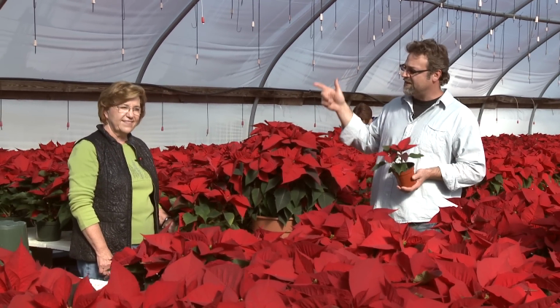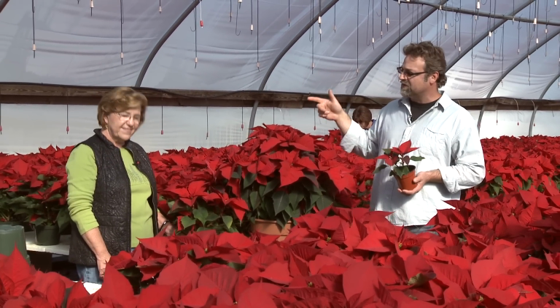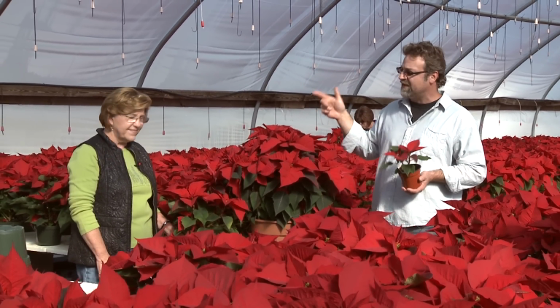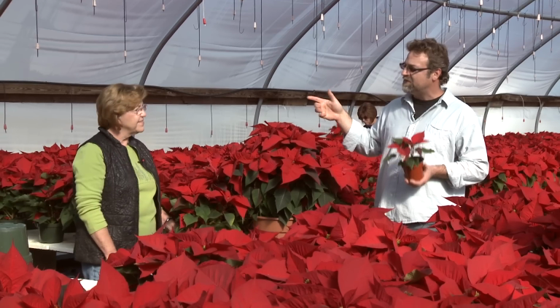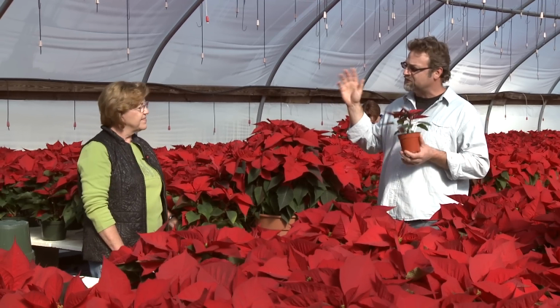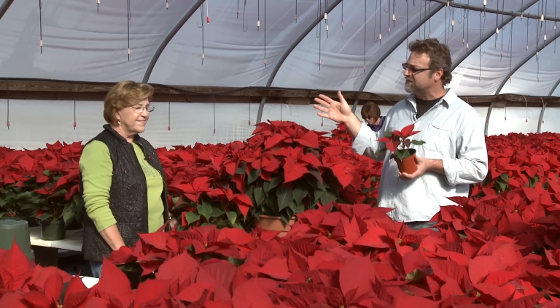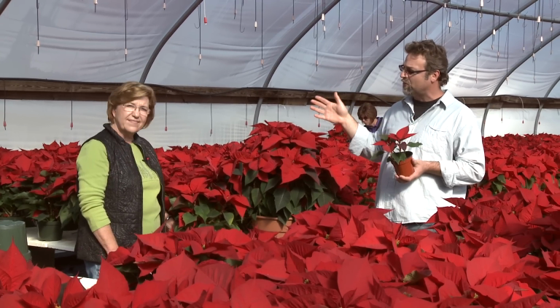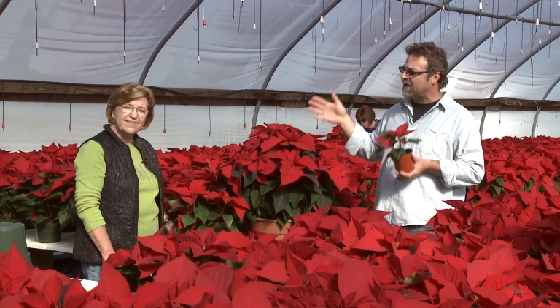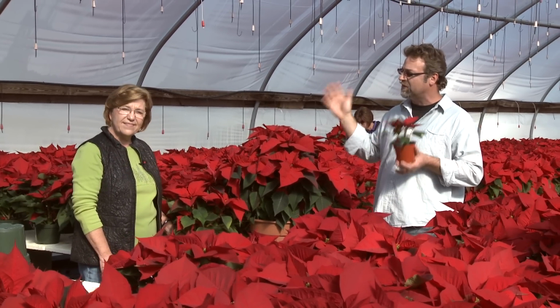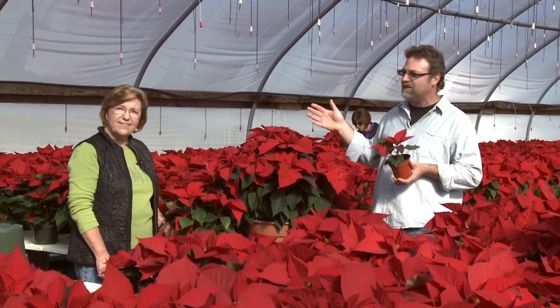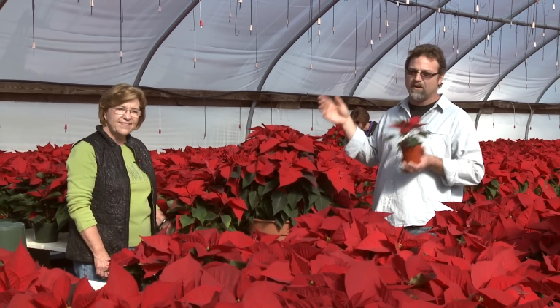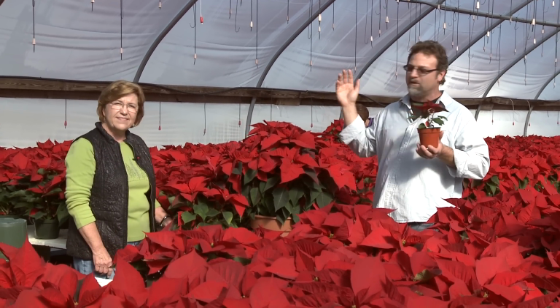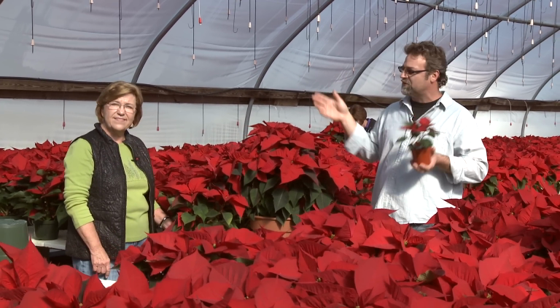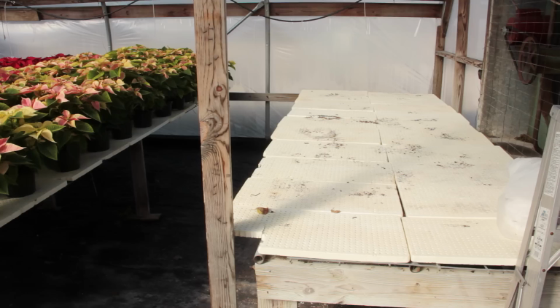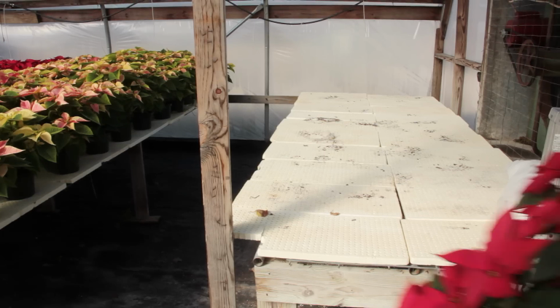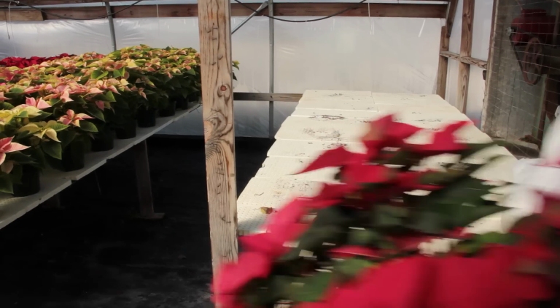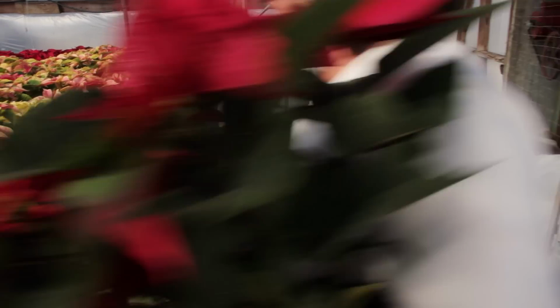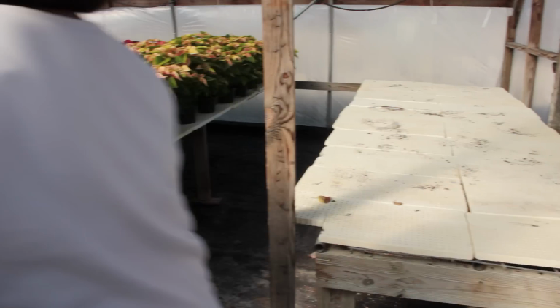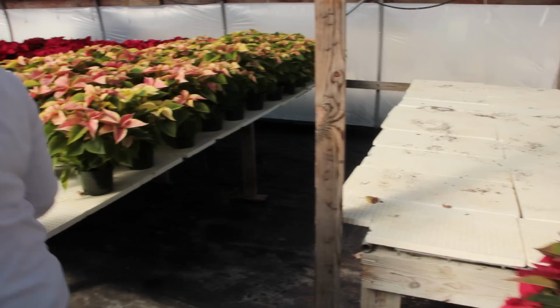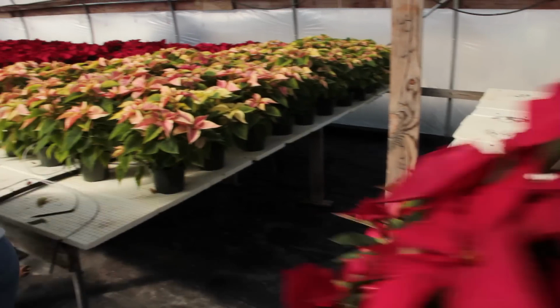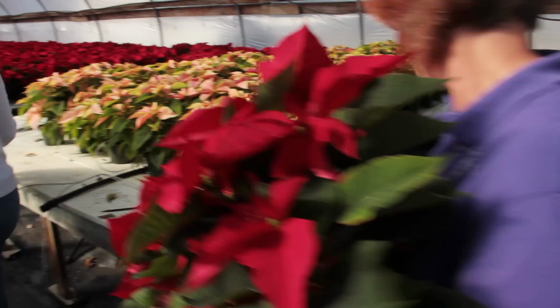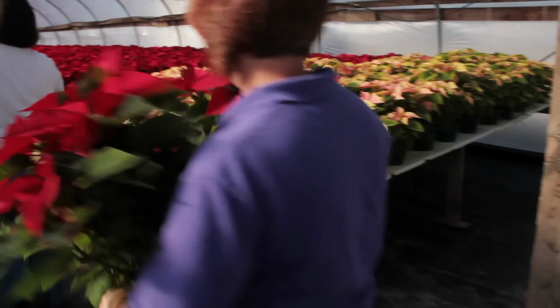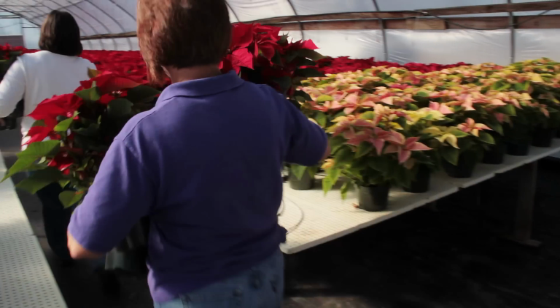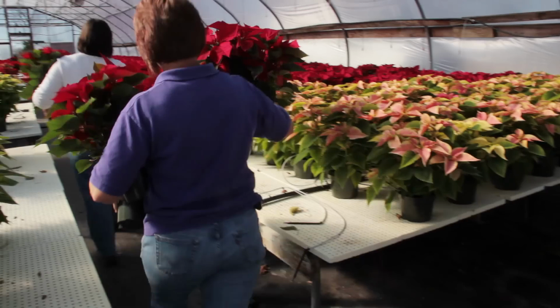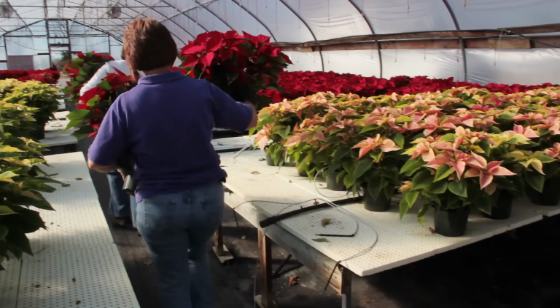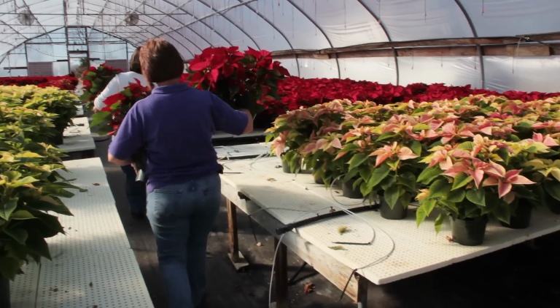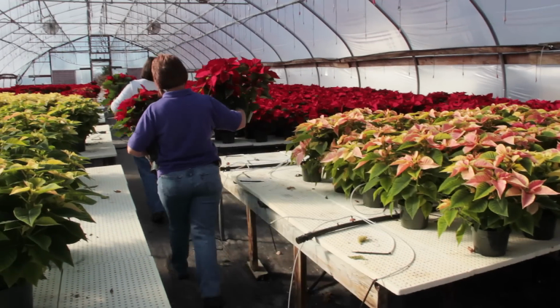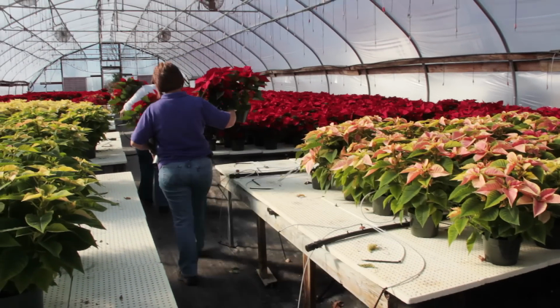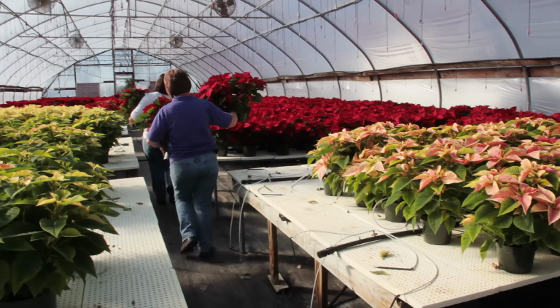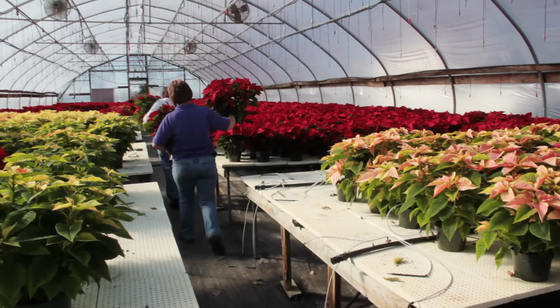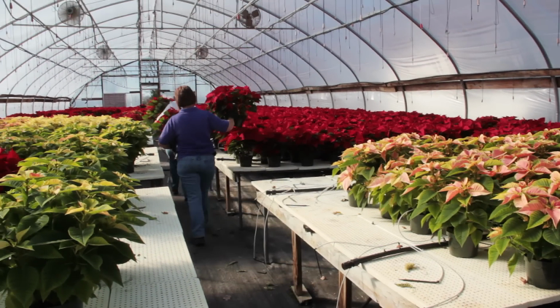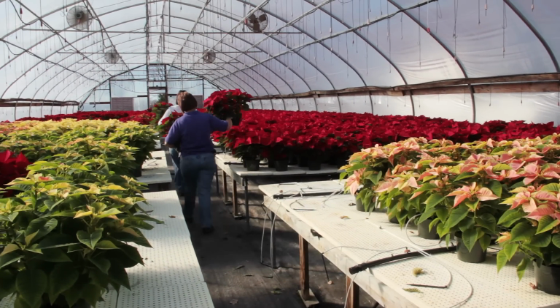Janet's husband David has just transported a load of these all the way over to Campbellsville. Y'all are taking poinsettias all the way to Middlesboro, which is in the southeastern part of the state.